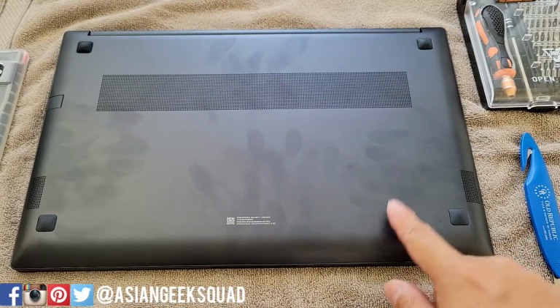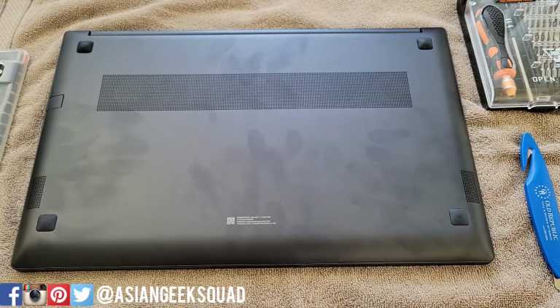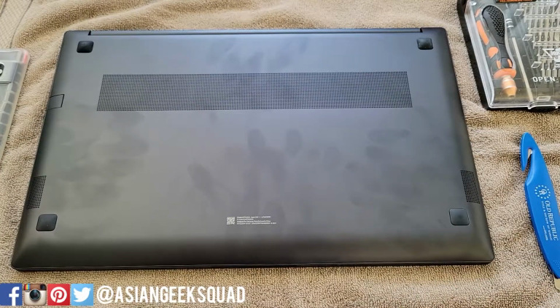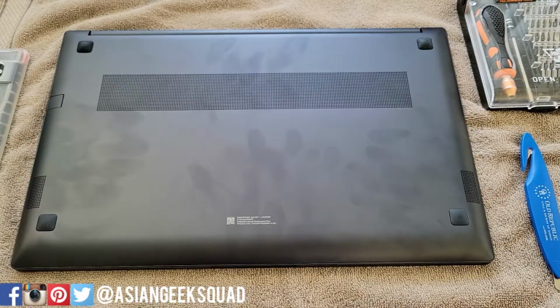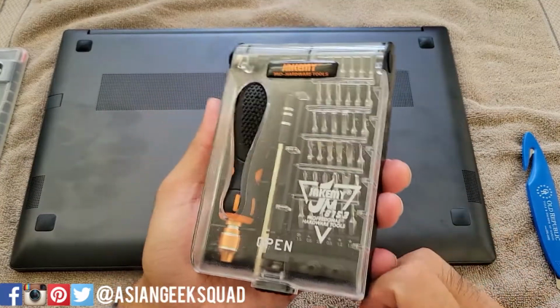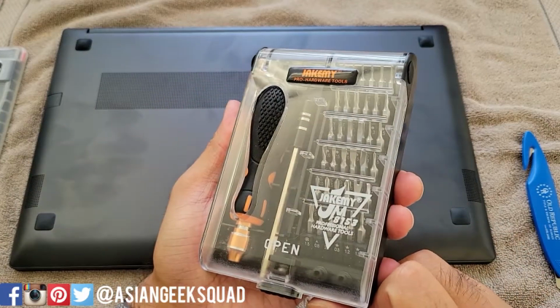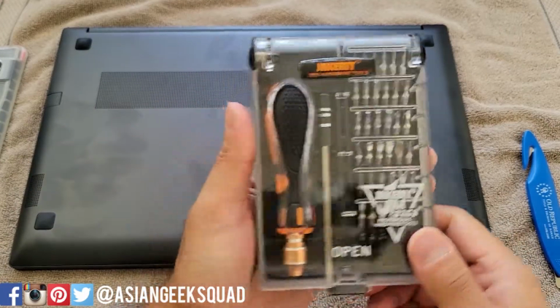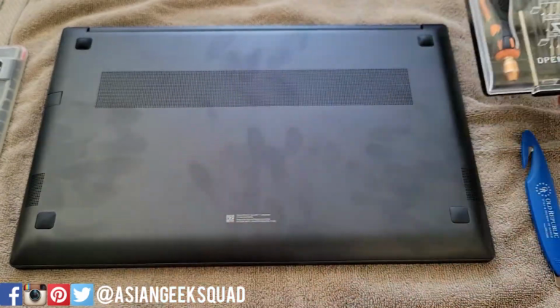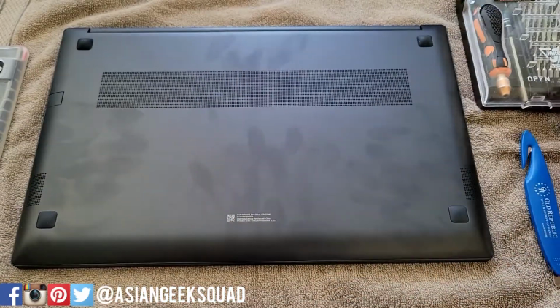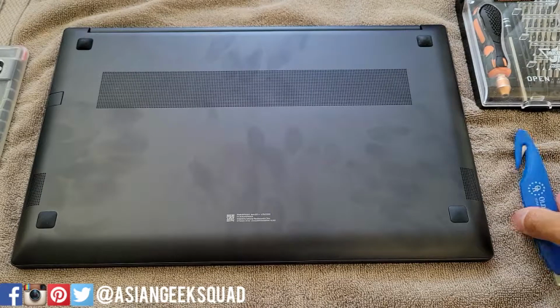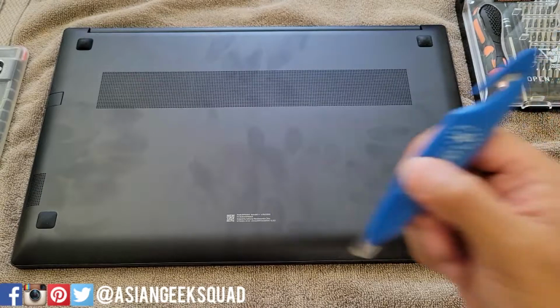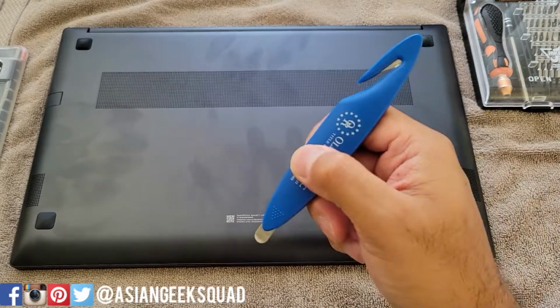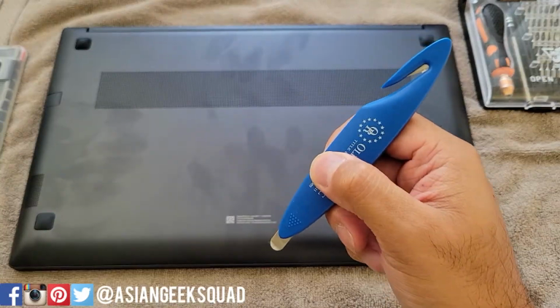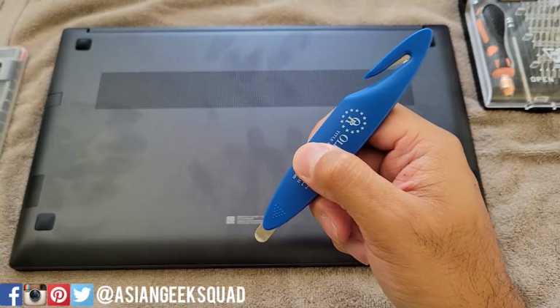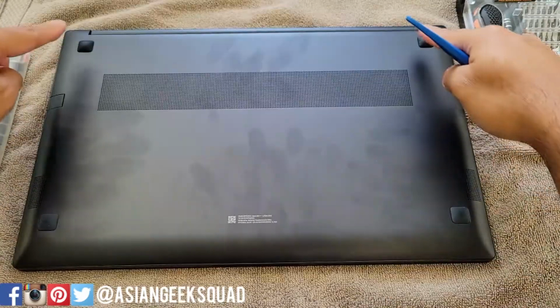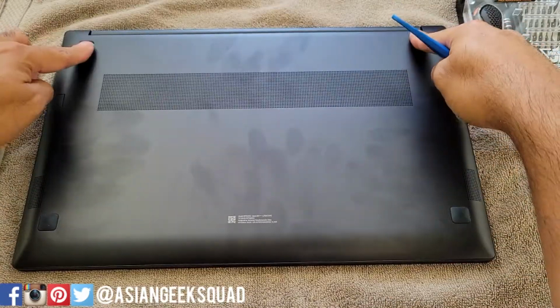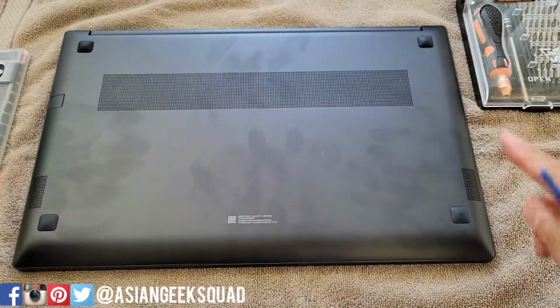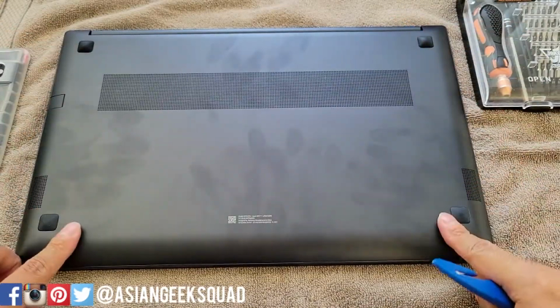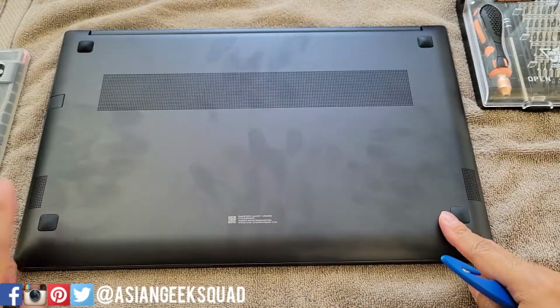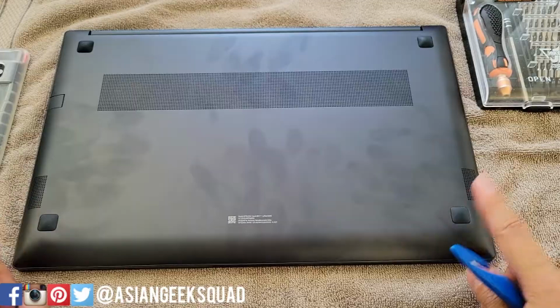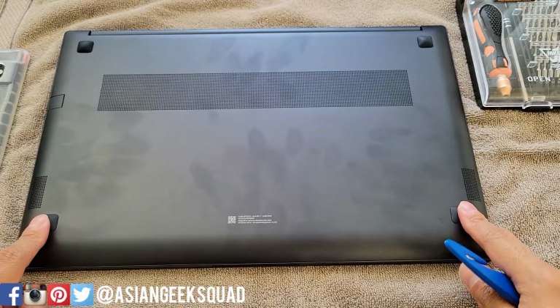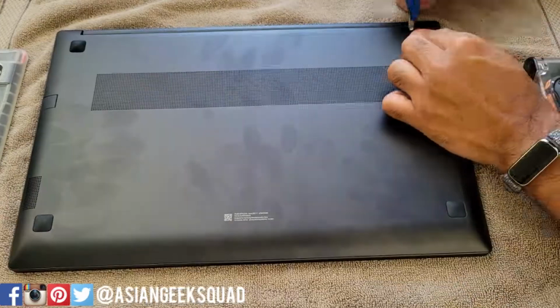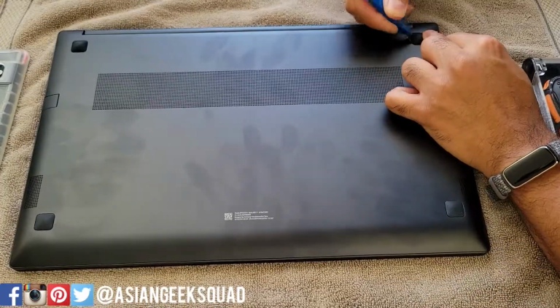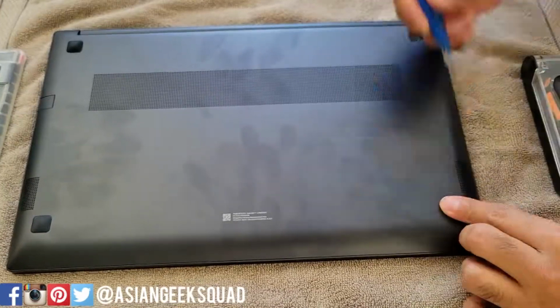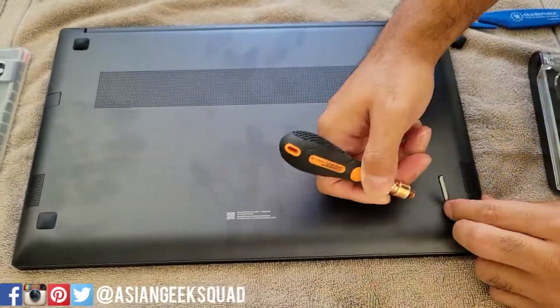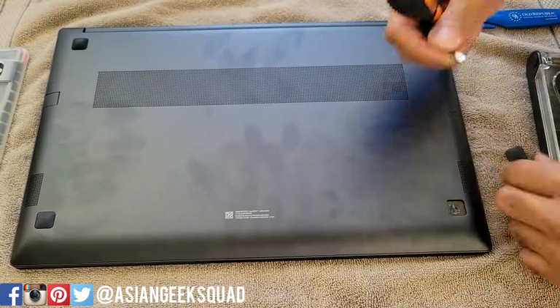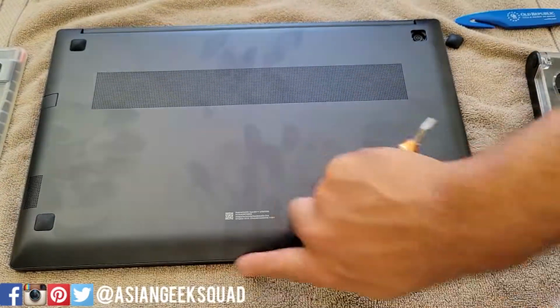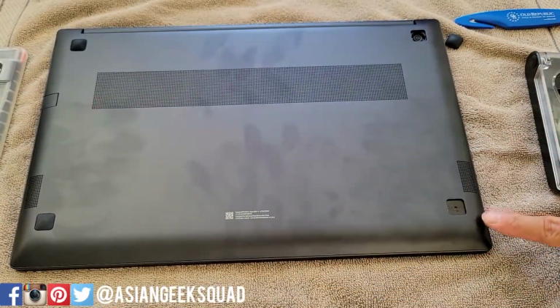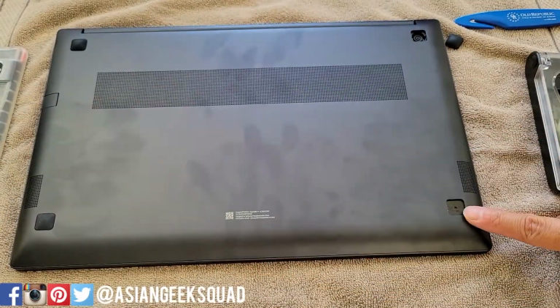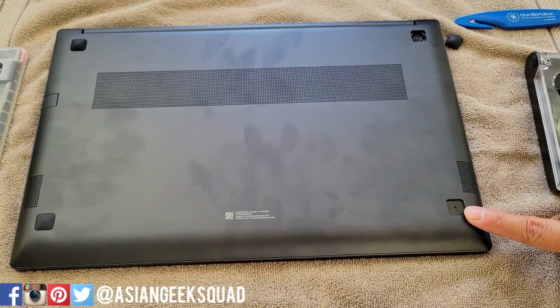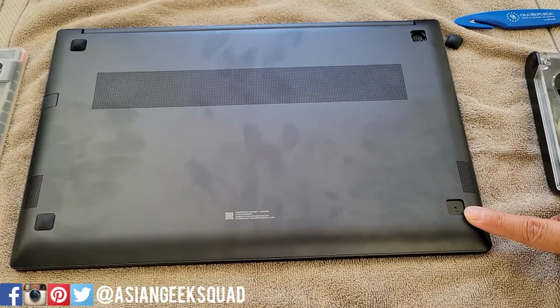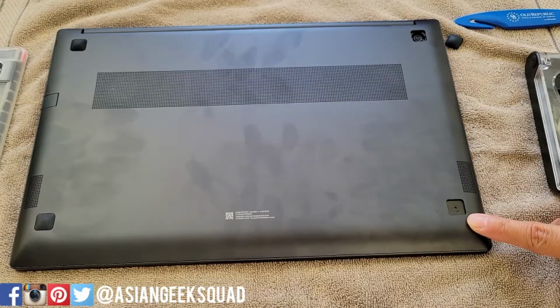A couple of things: make sure your laptop is turned off. You'll need a screwdriver and something to help you remove the rubber feet. Let's go ahead and start. First, remove the rubber feet — the ones towards the front do not need to be removed.